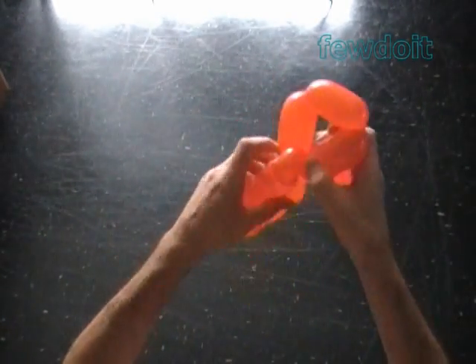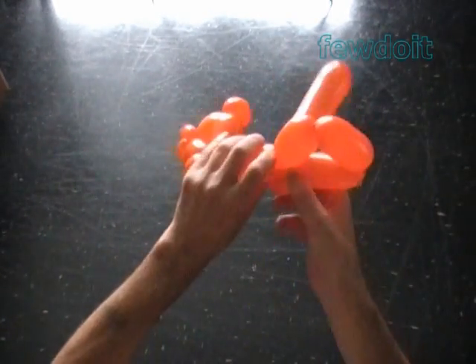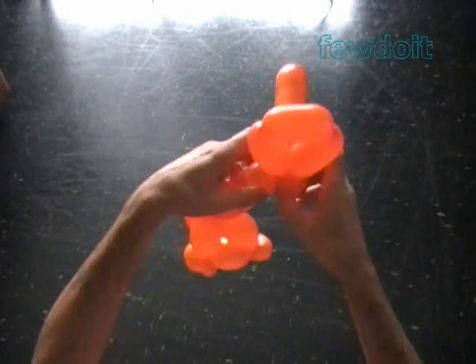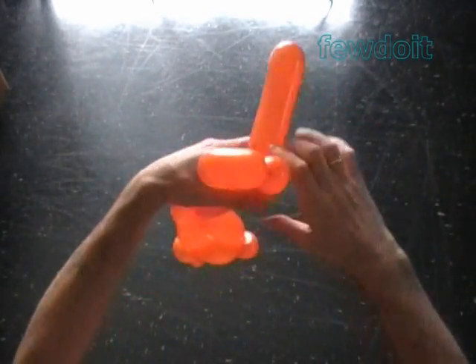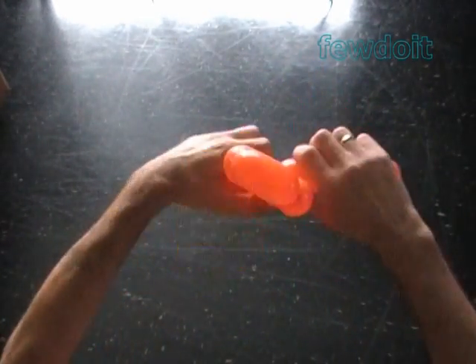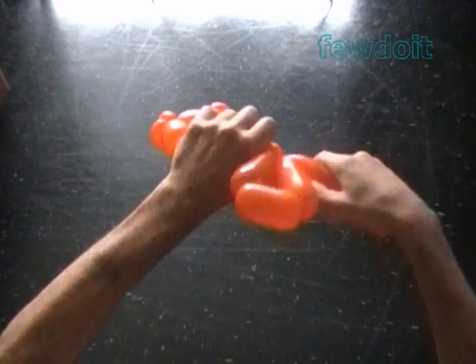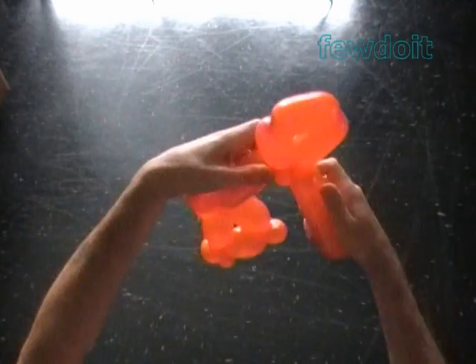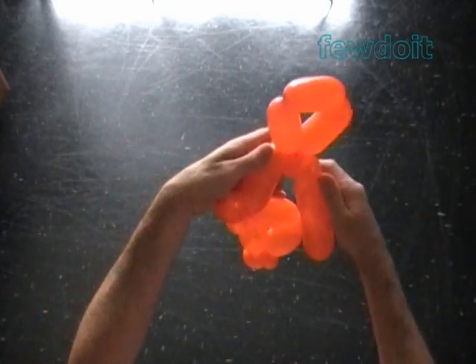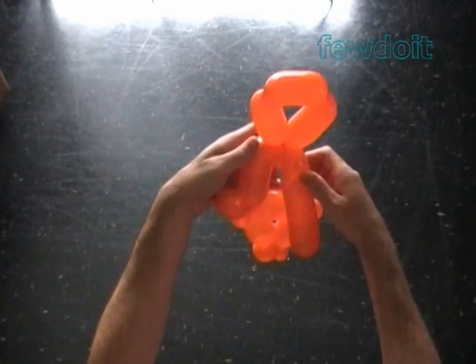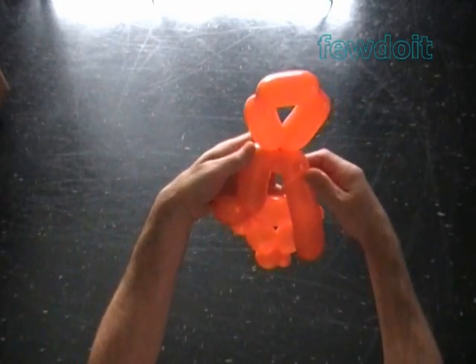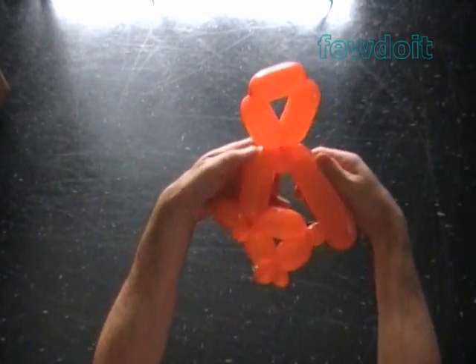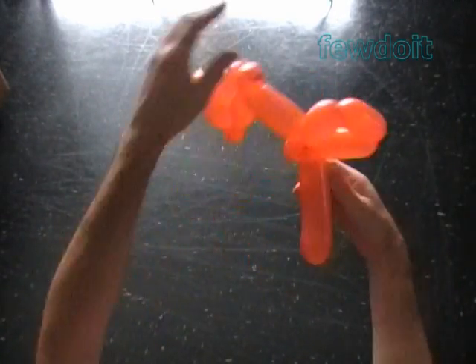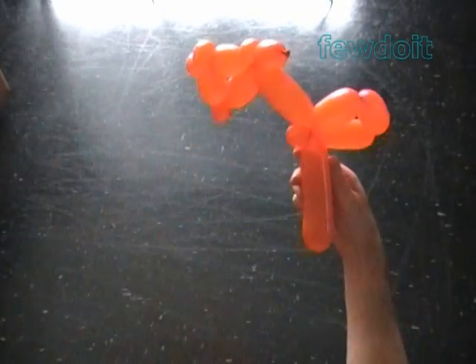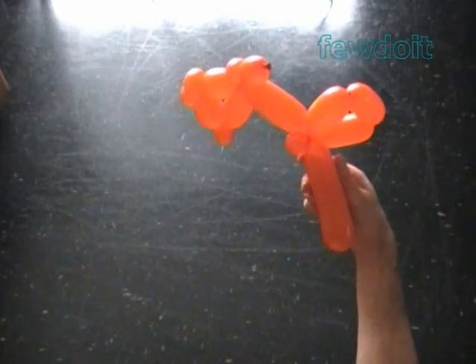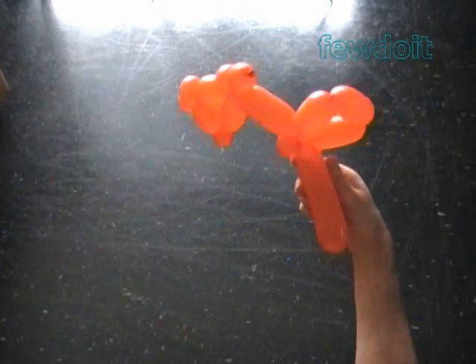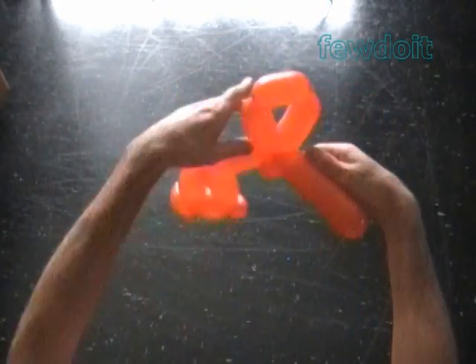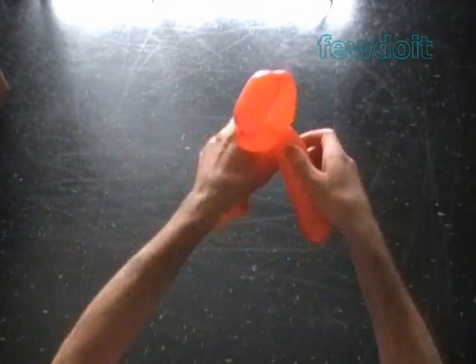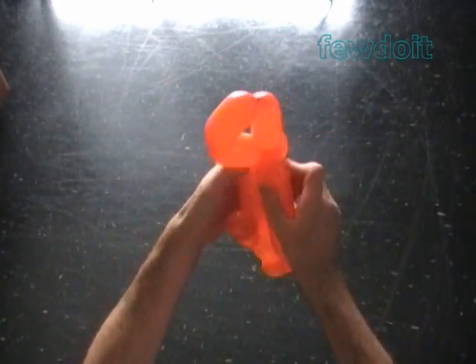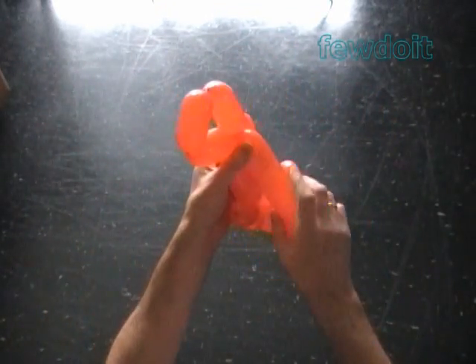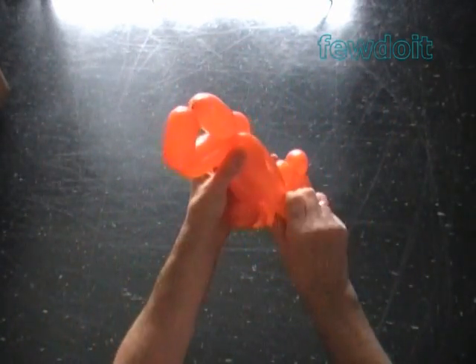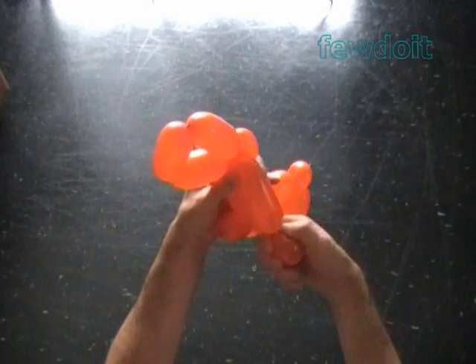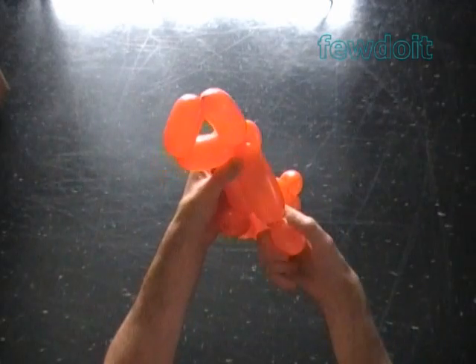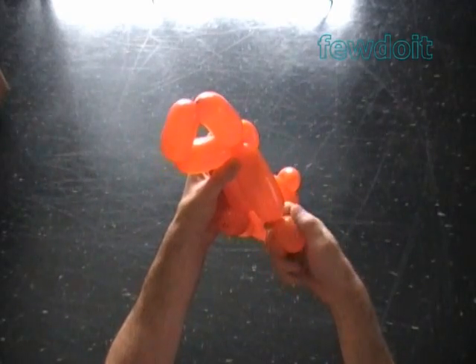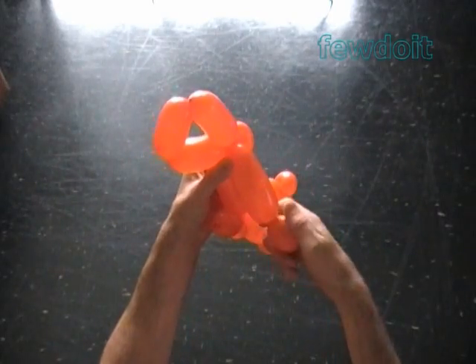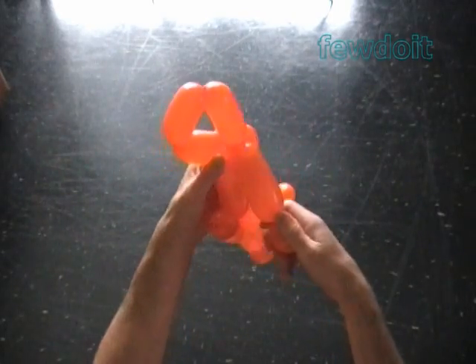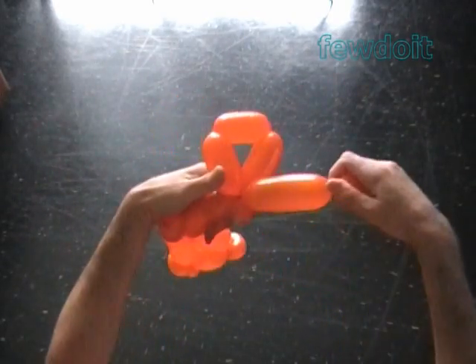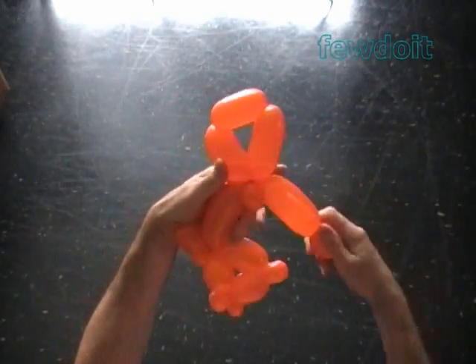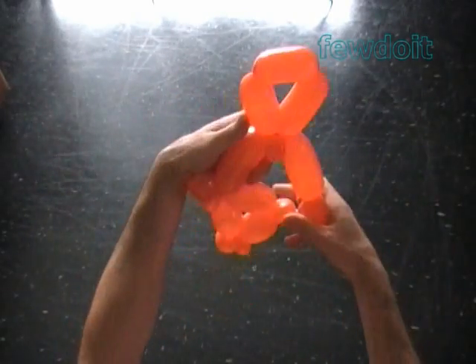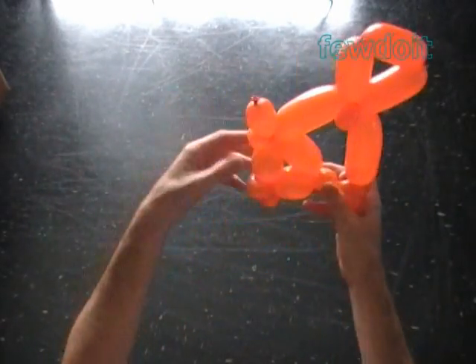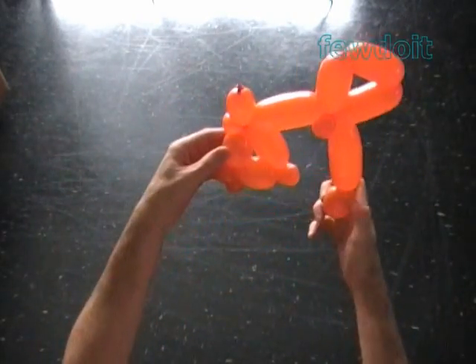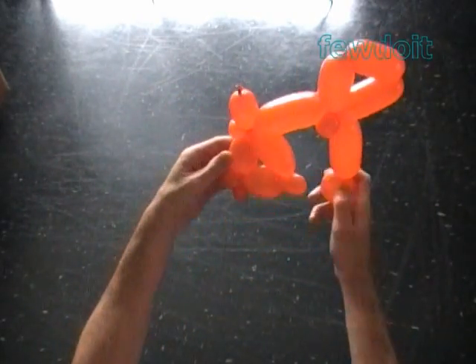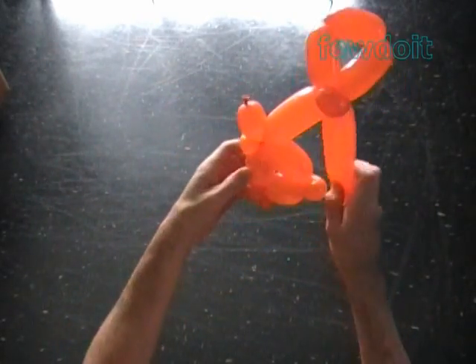Lock both ends of the chain of the last three bubbles in one lock twist. We have made the tail. Twist the fourteenth about 4 inch long bubble.